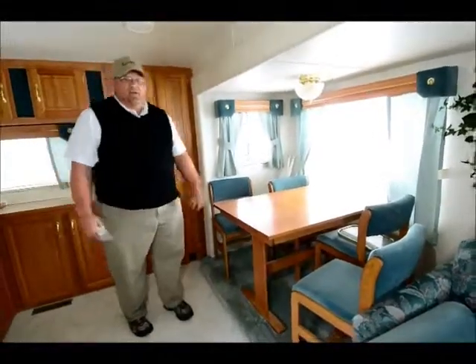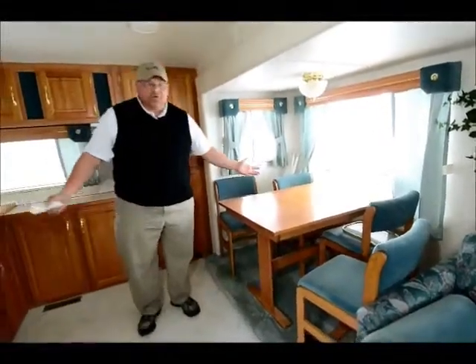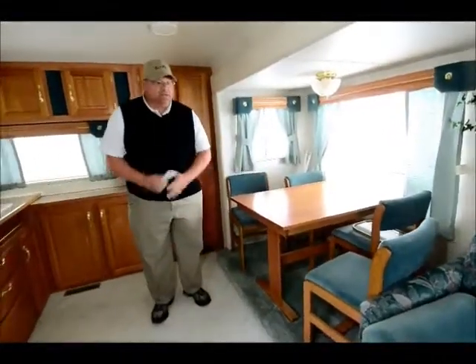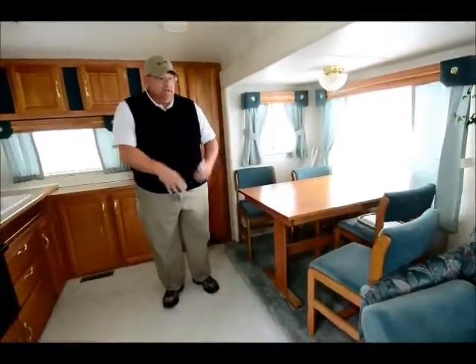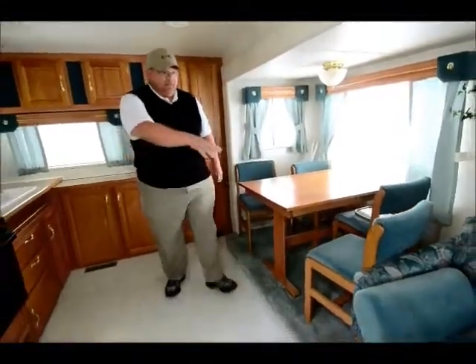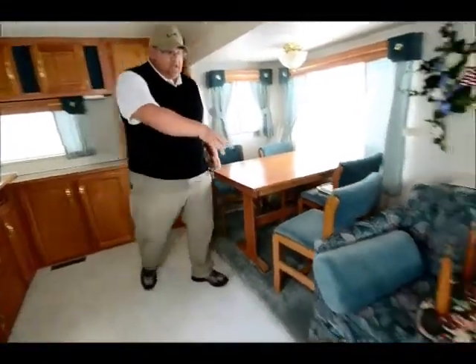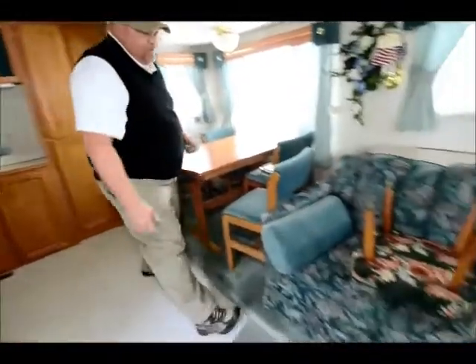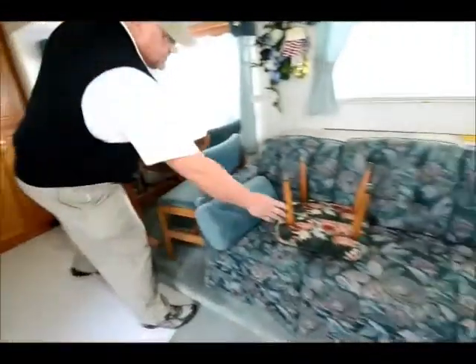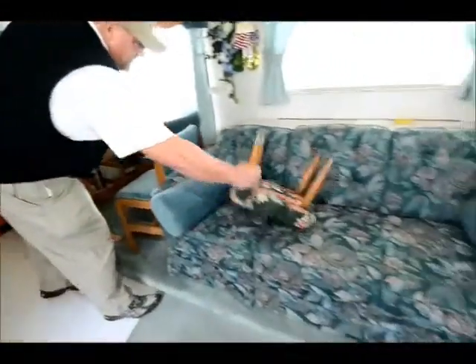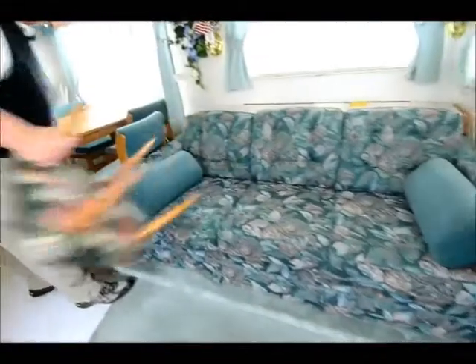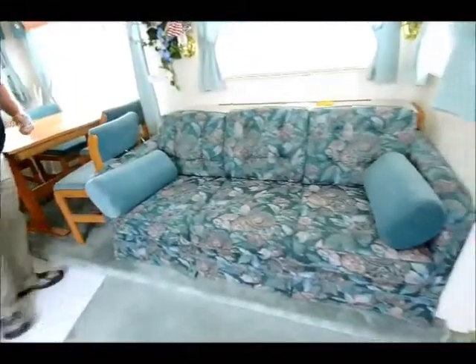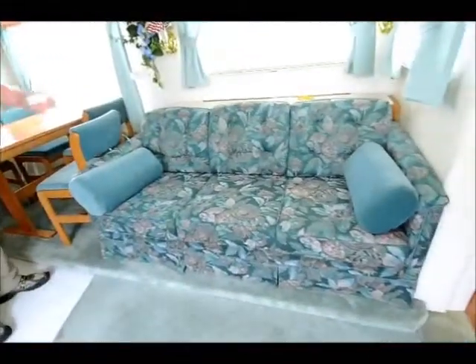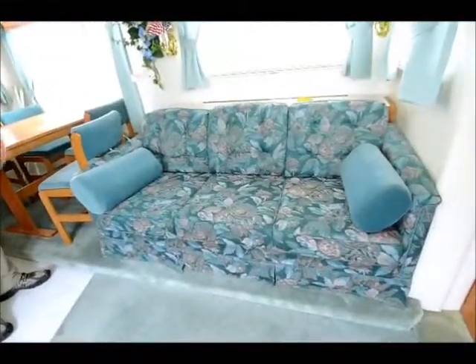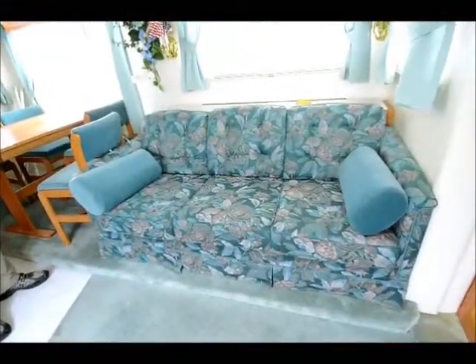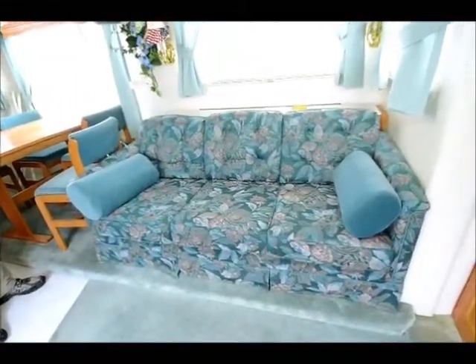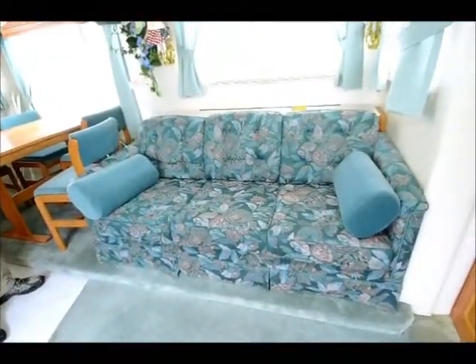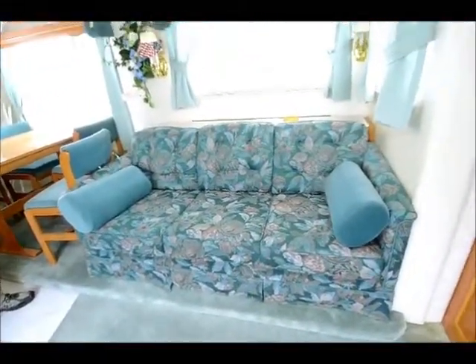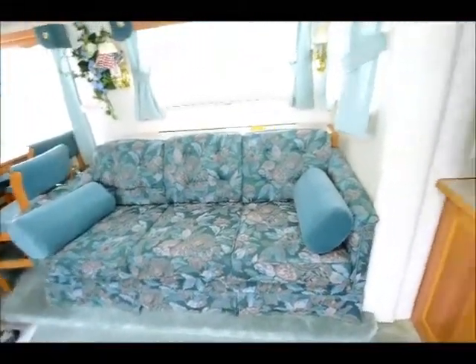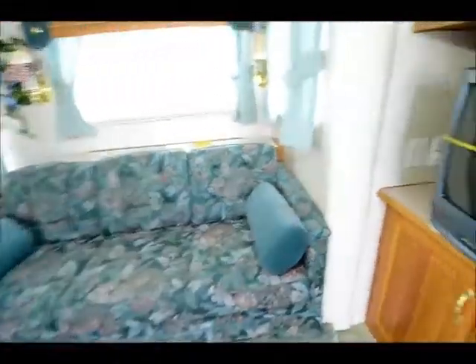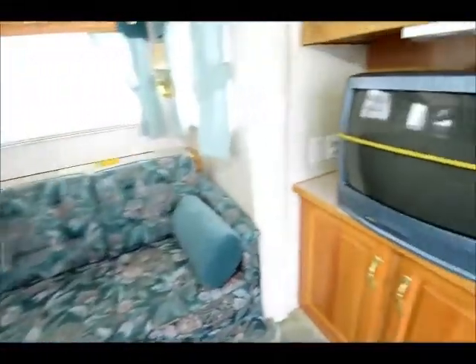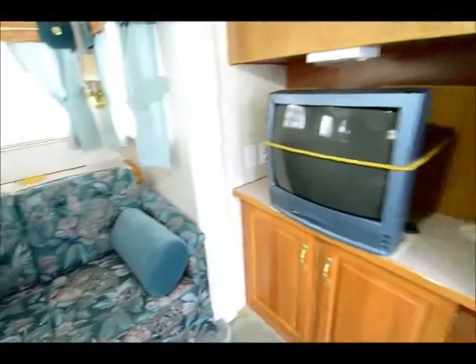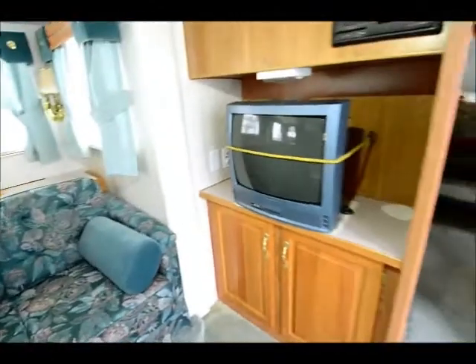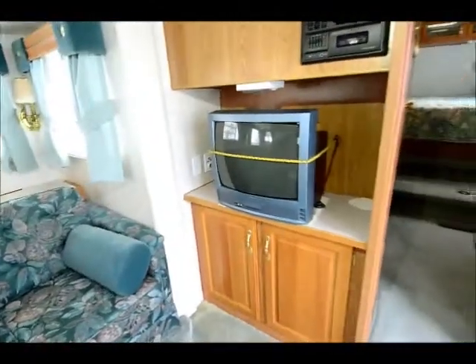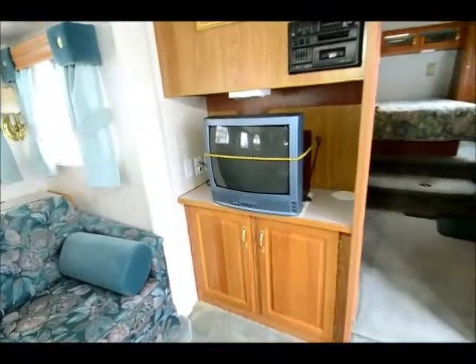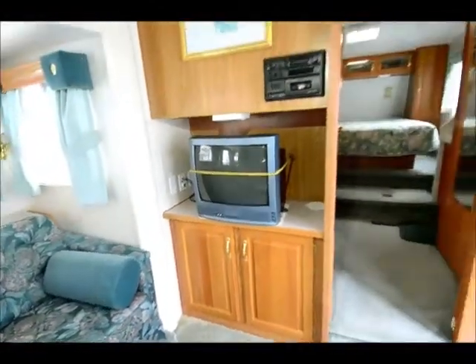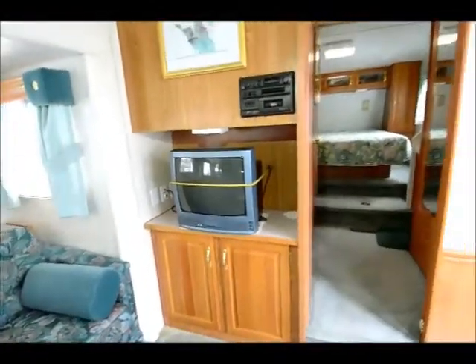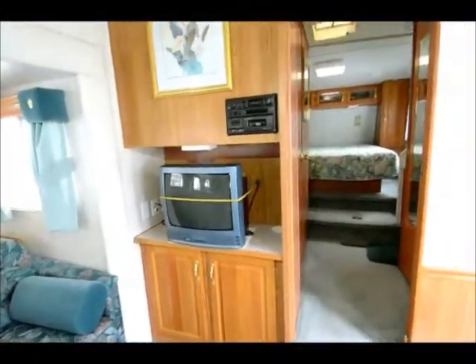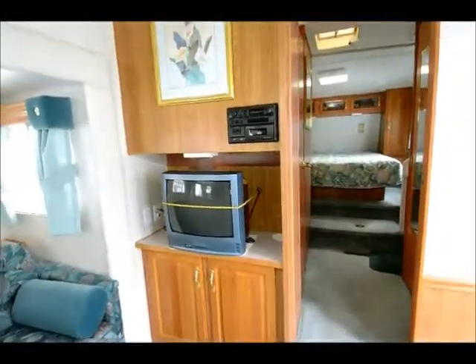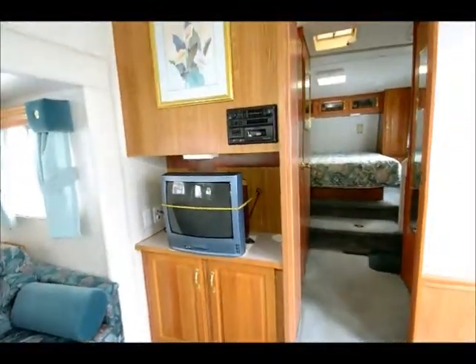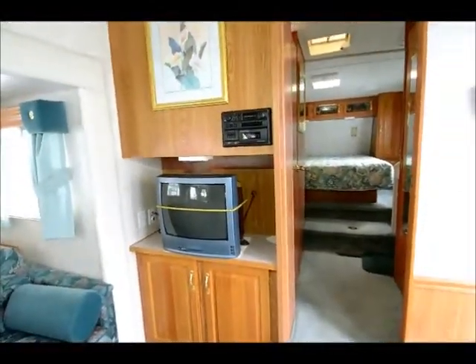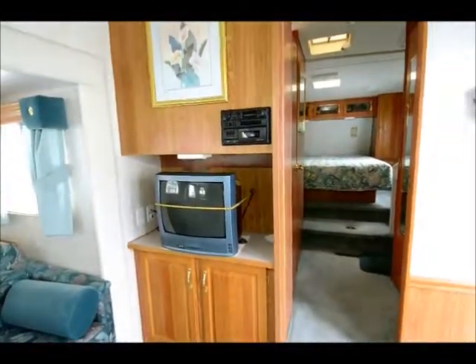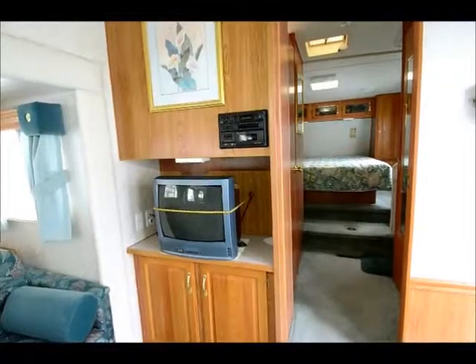It's a one owner unit. It's got a sofa — look, it's so new it didn't even get the footstool down. Looks to be like brand new. And if you turn and look towards the front, there's a television entertainment center with an AM FM cassette radio — a little old school.